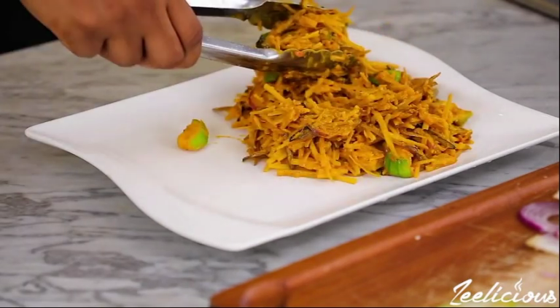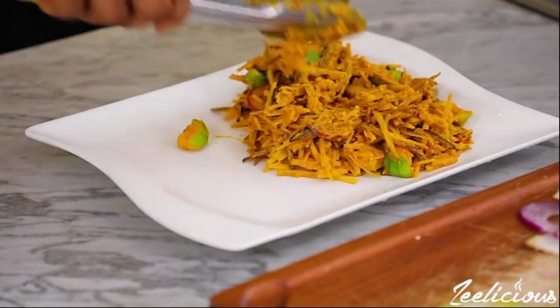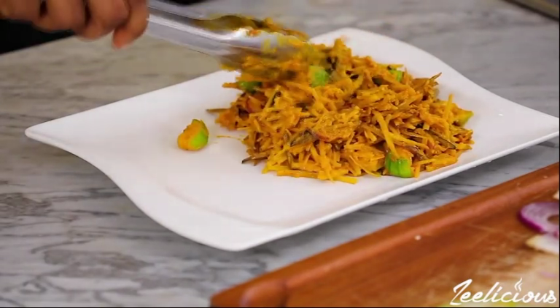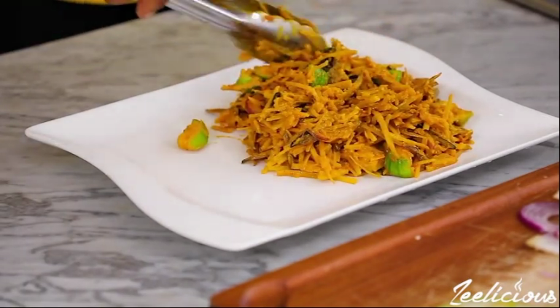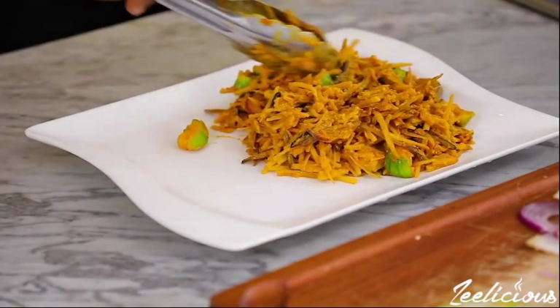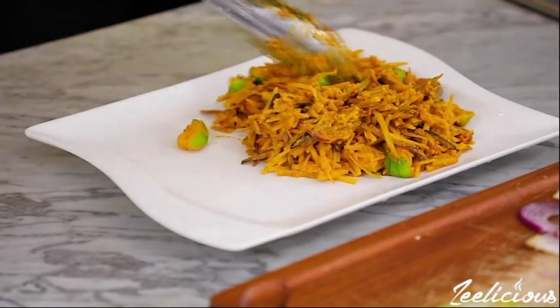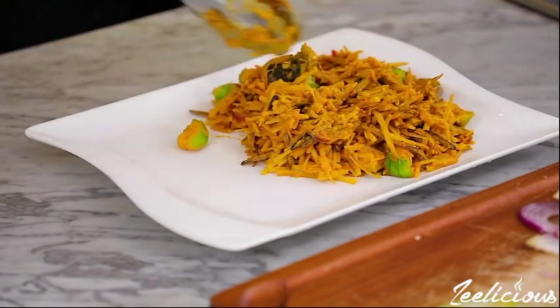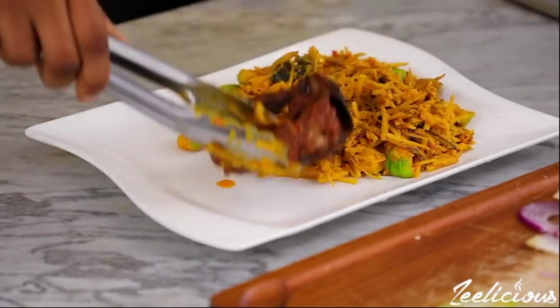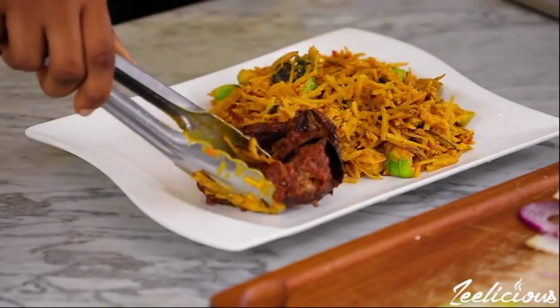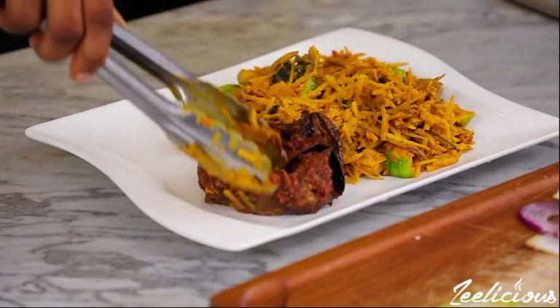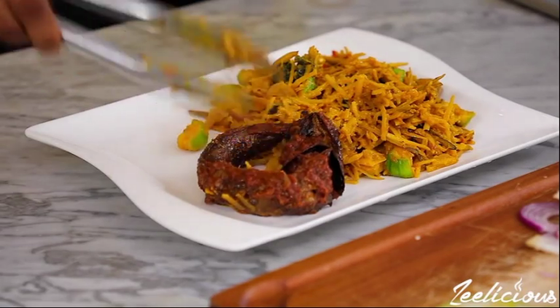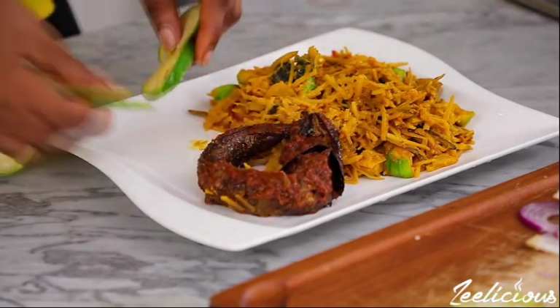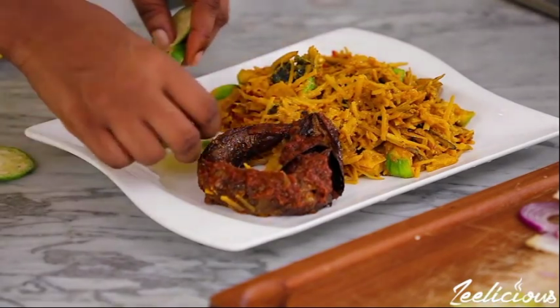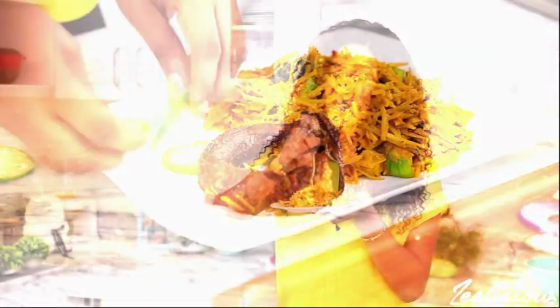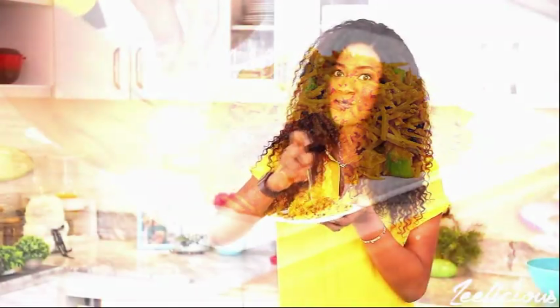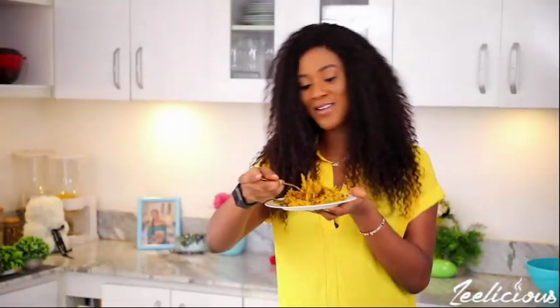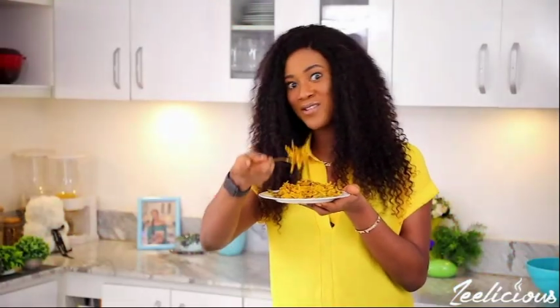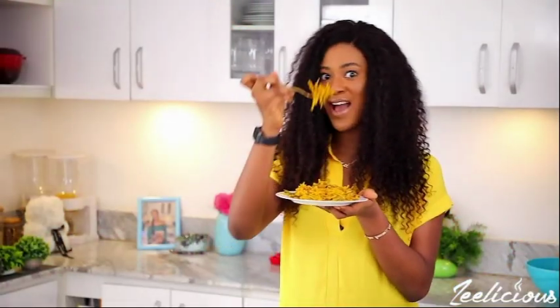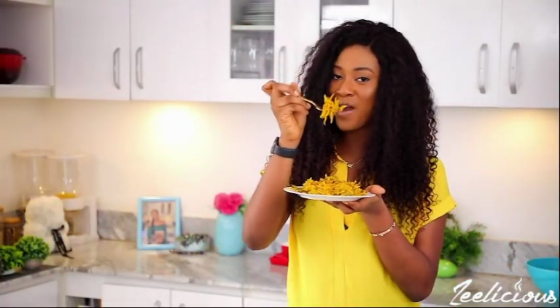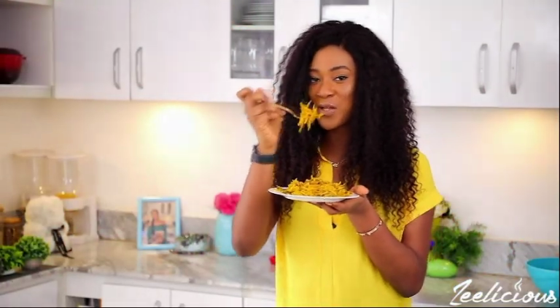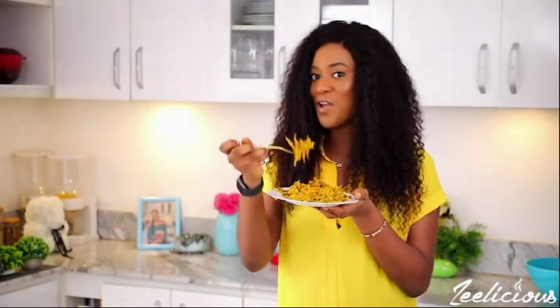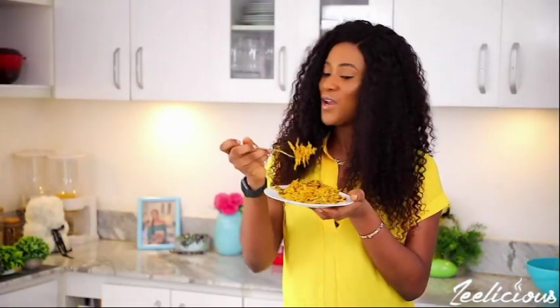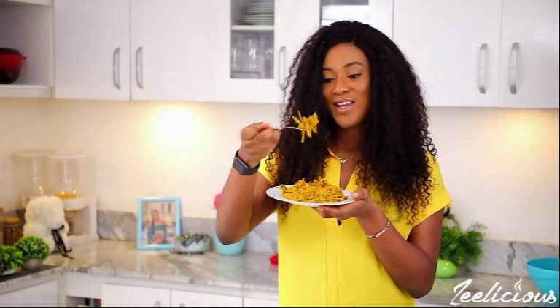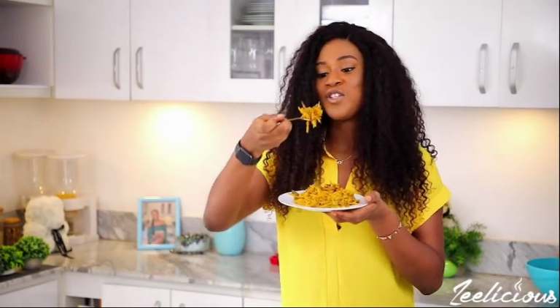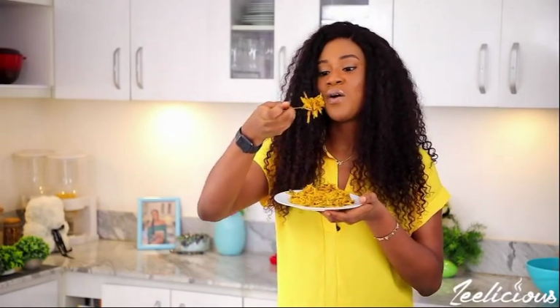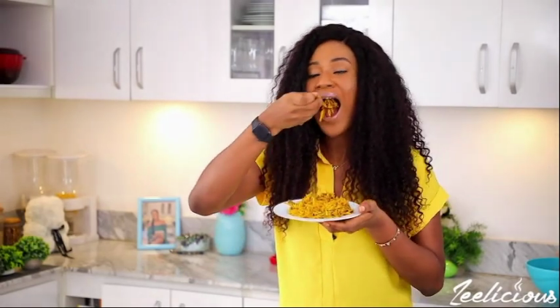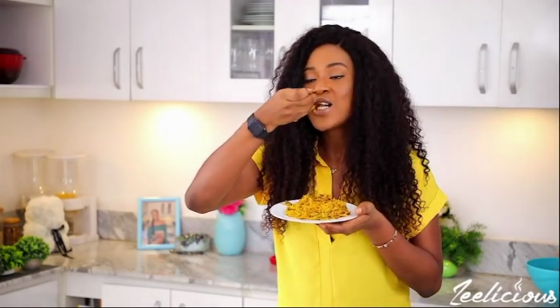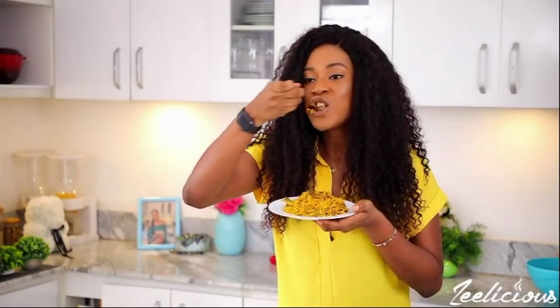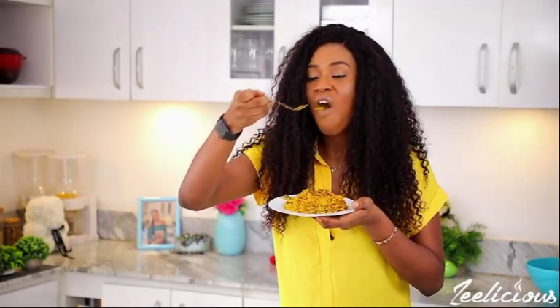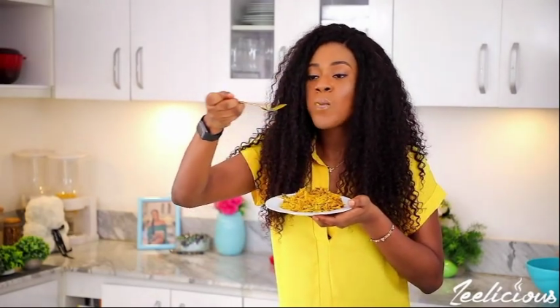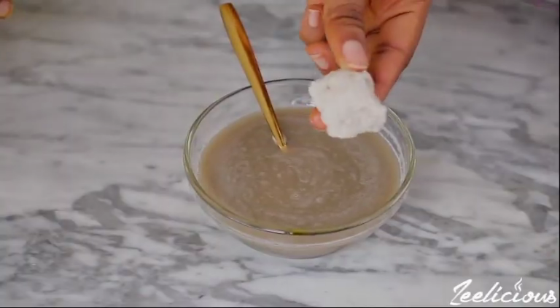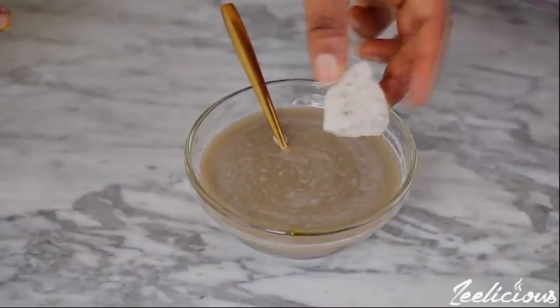According to health experts, a freshly and properly prepared Abacha is very good for human consumption and can be eaten by everyone, including pregnant women. Pregnant women can eat it in equal portions as others.